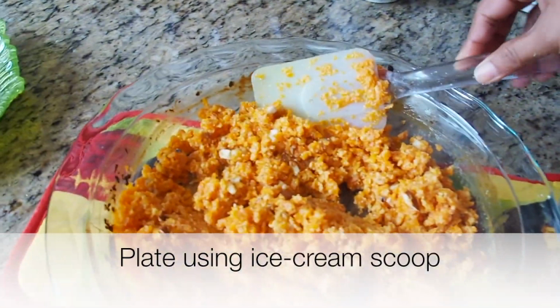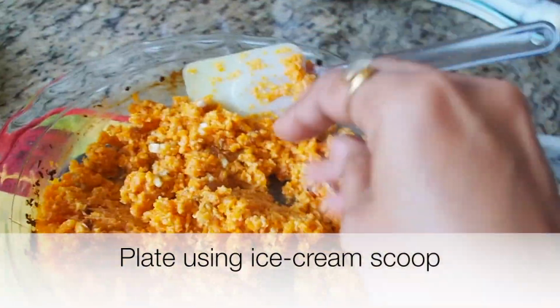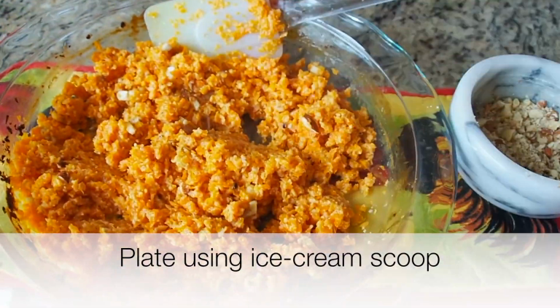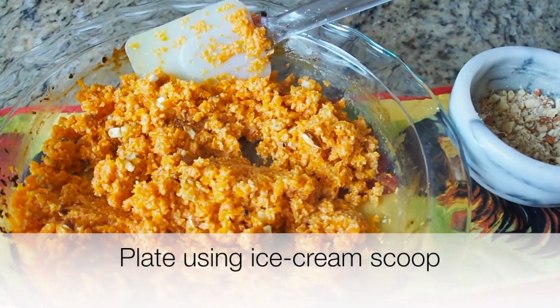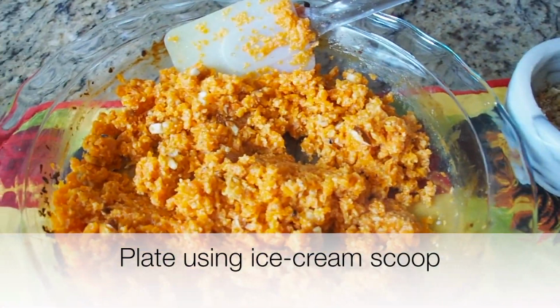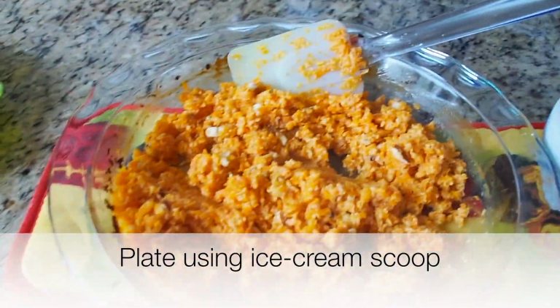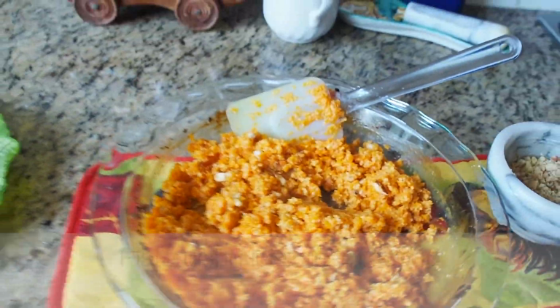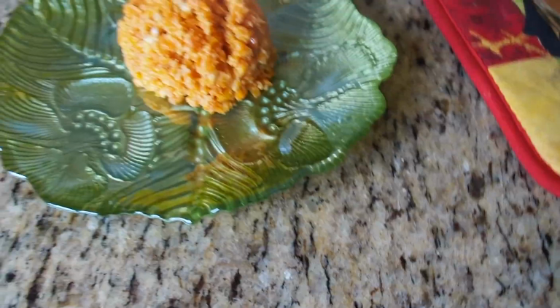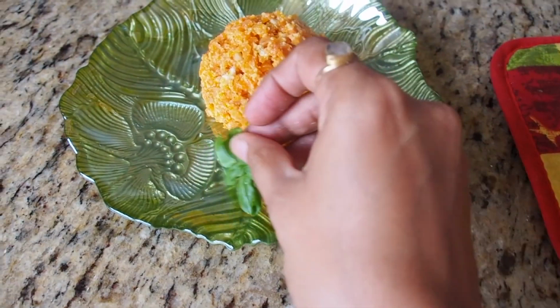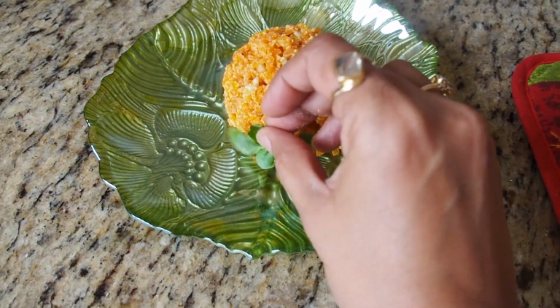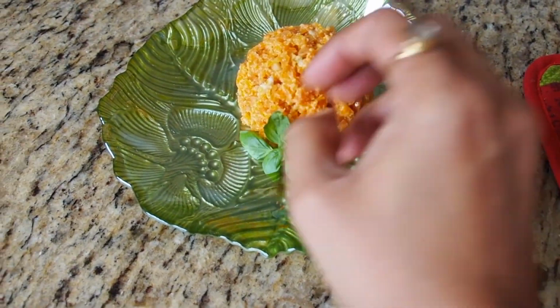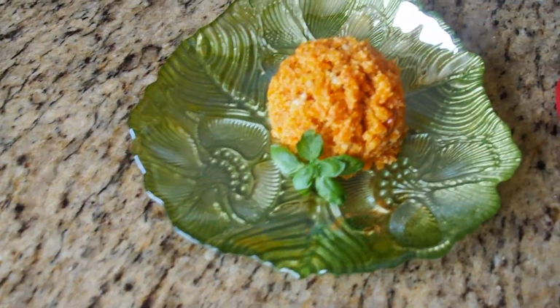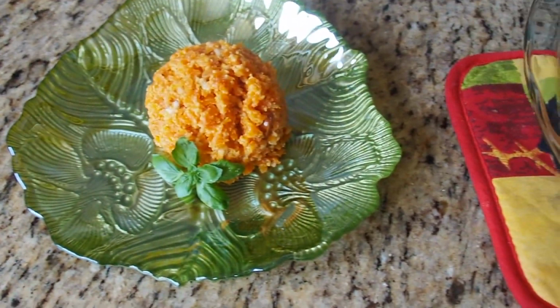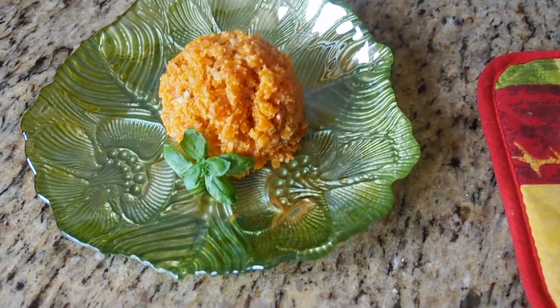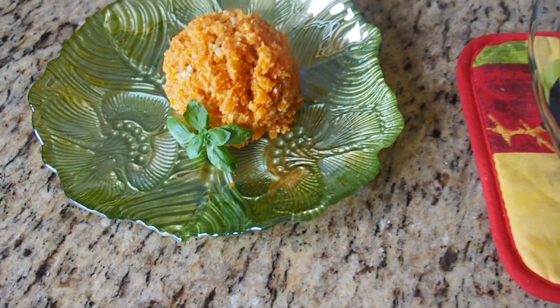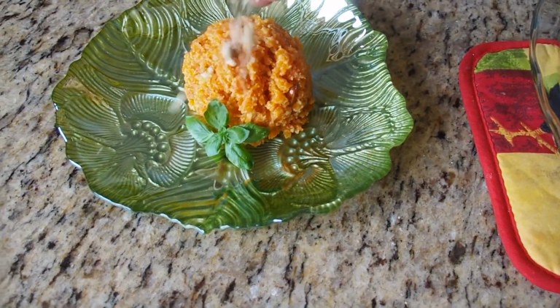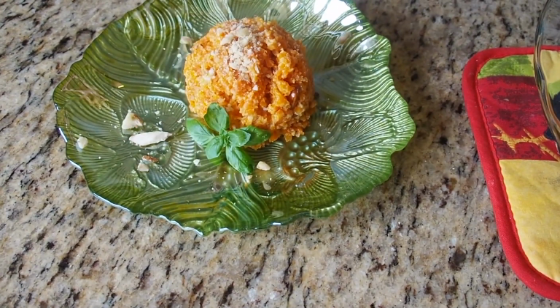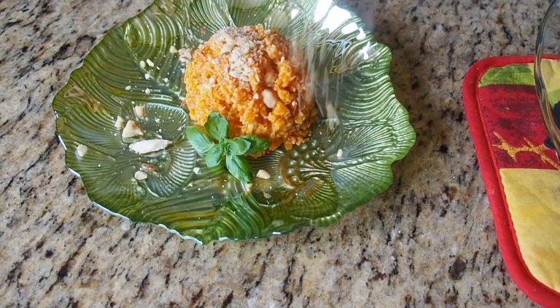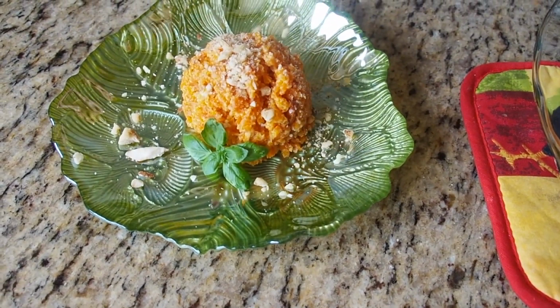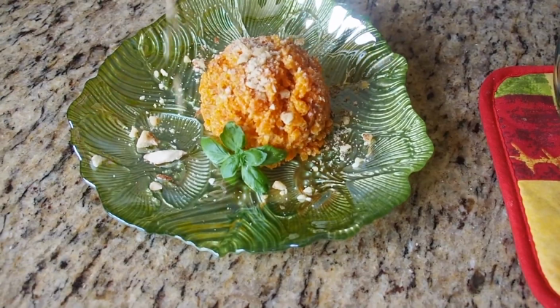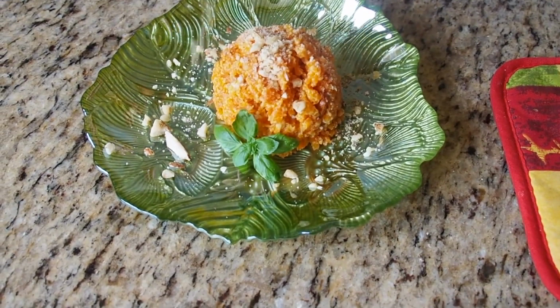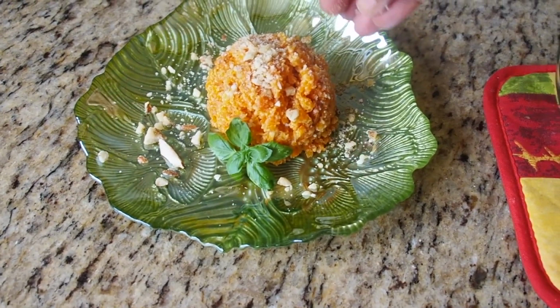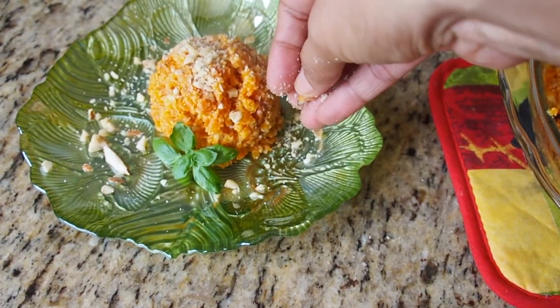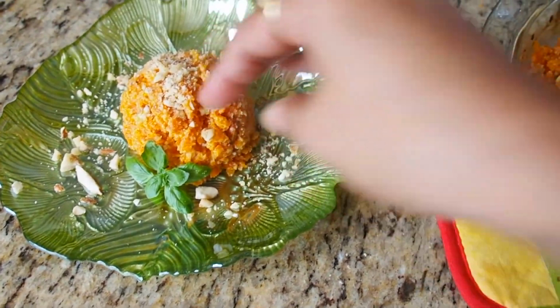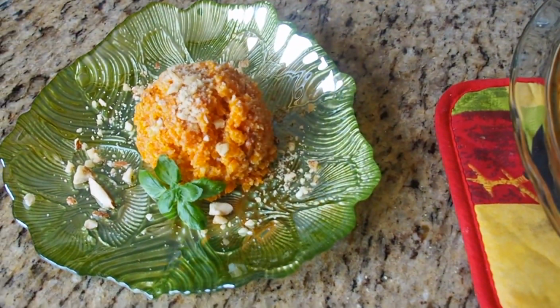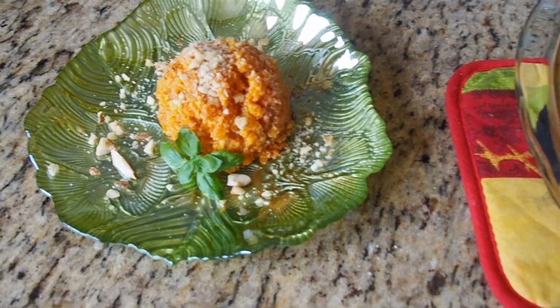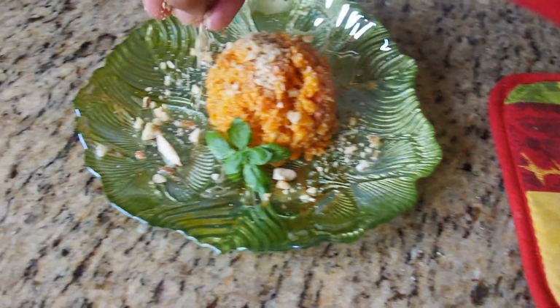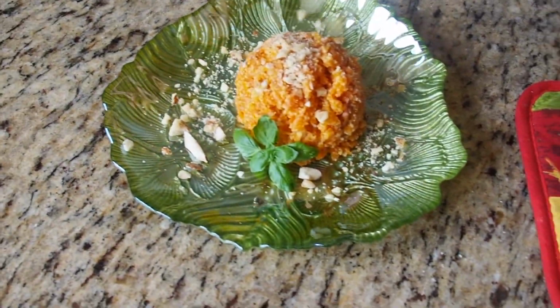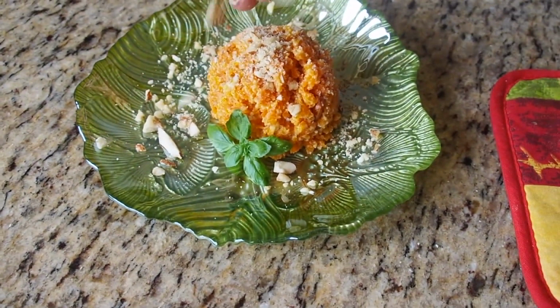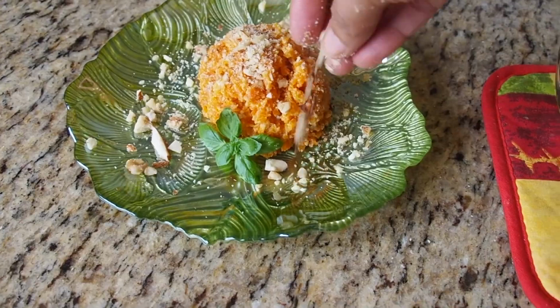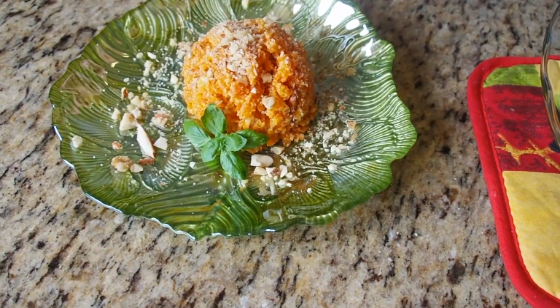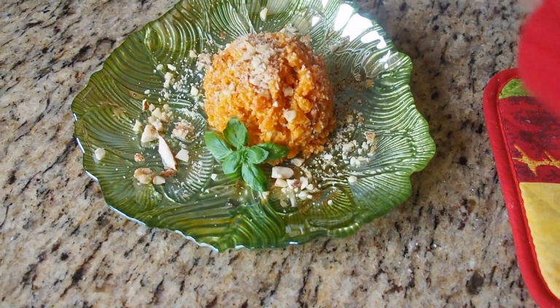I'm going to use an ice cream scoop to plate this. Just for garnishing, a basil leaf, and then sprinkle the smaller nuts on the side. If you love saffron, you can put a little bit of saffron for garnish as well.